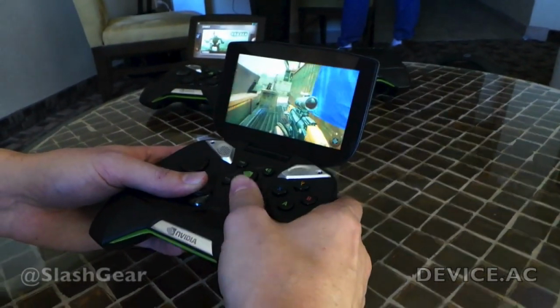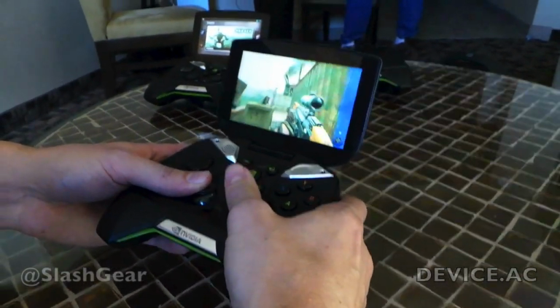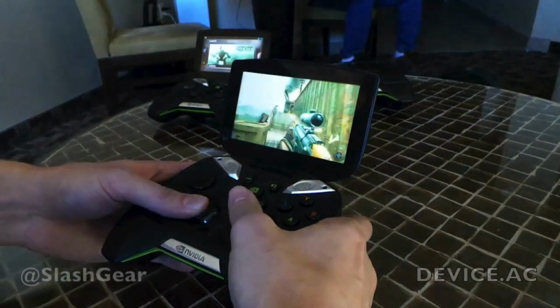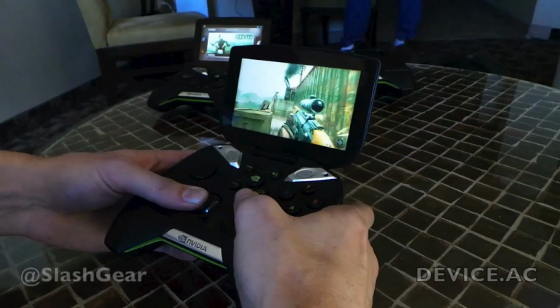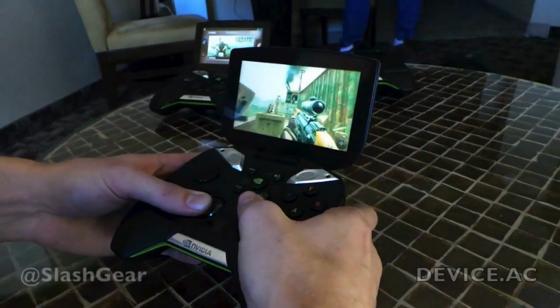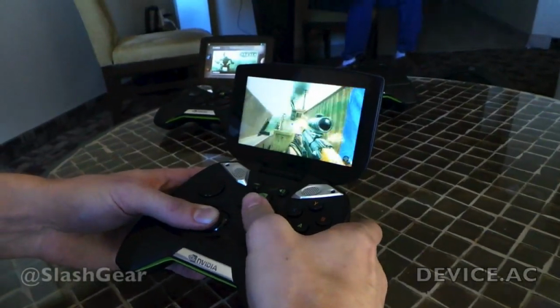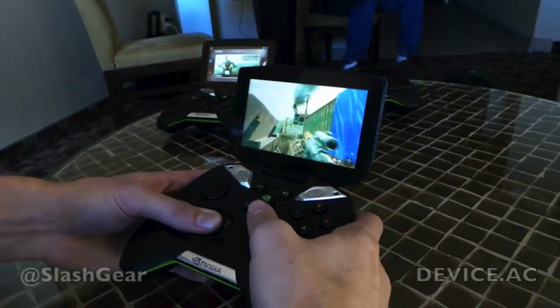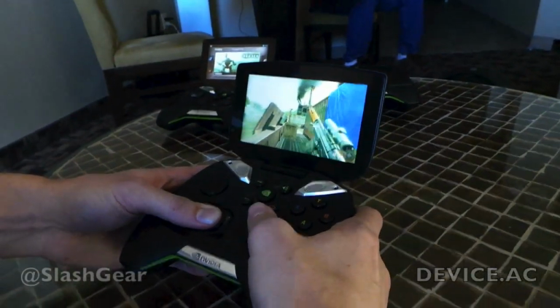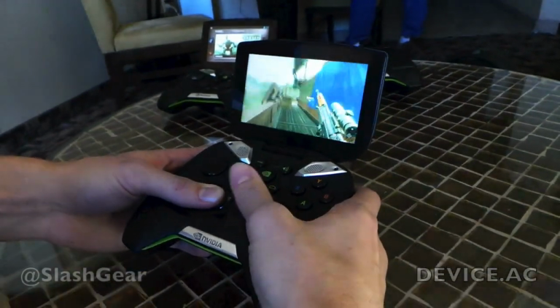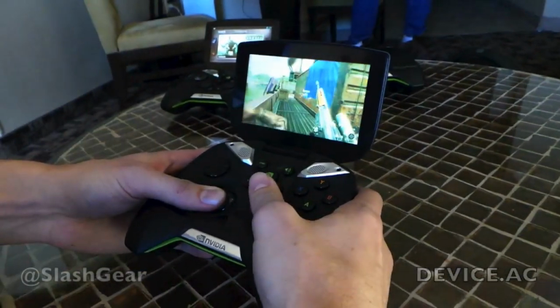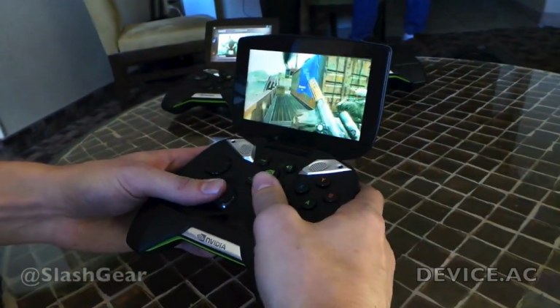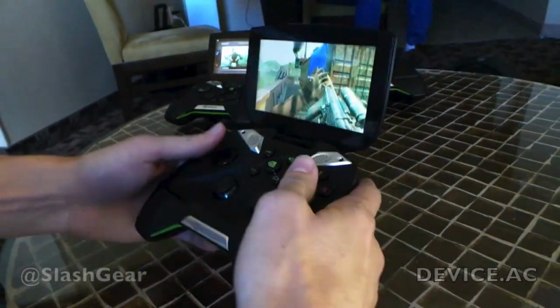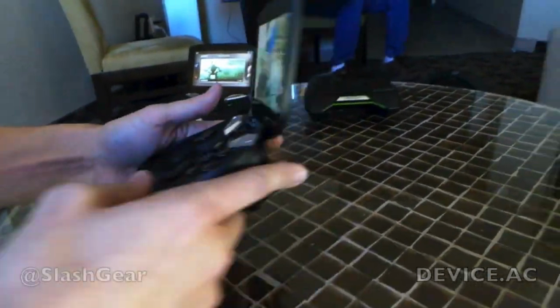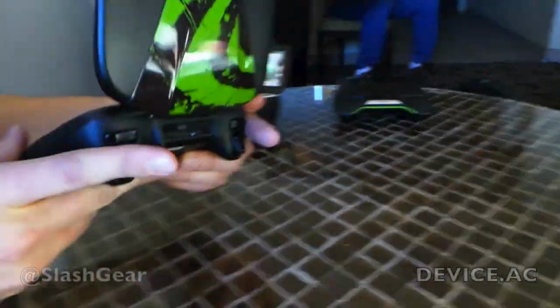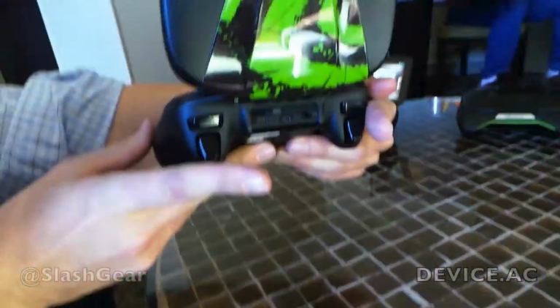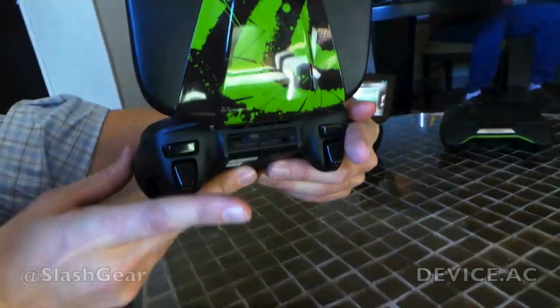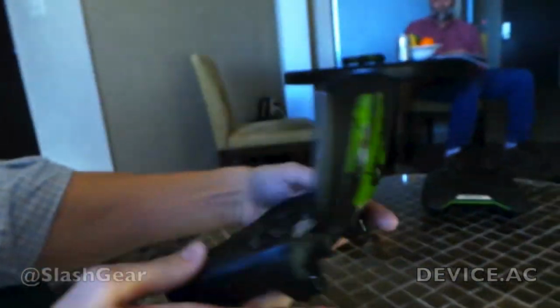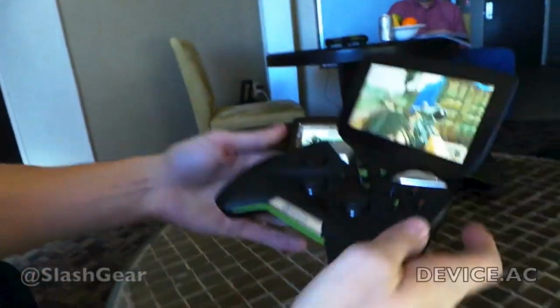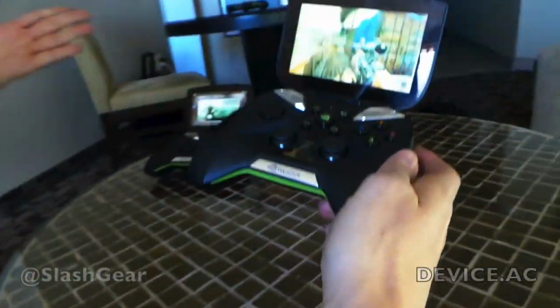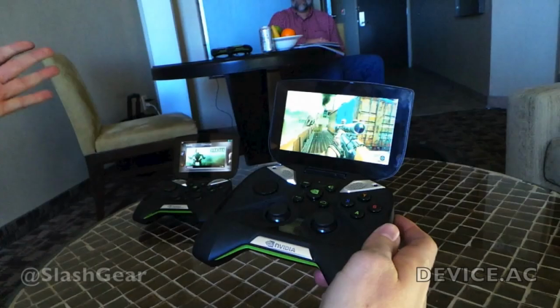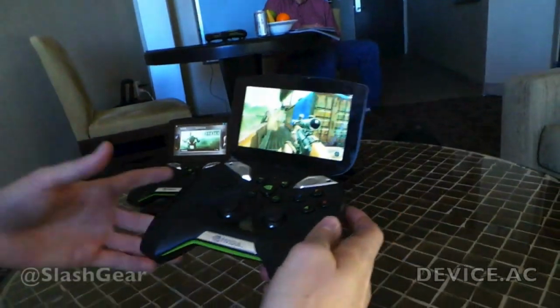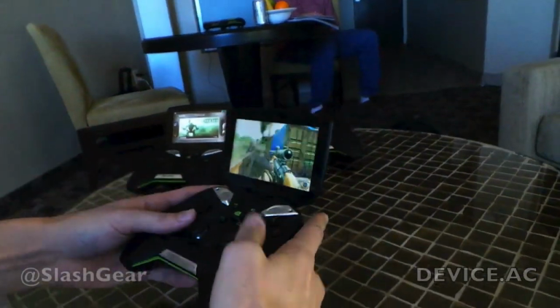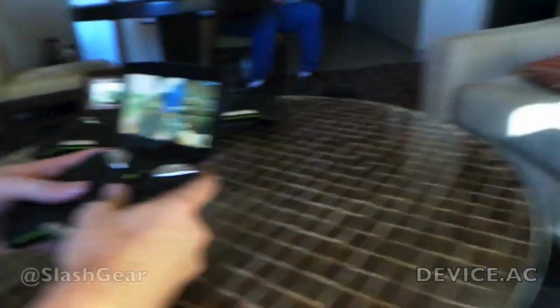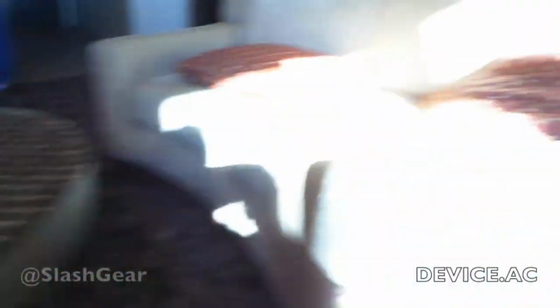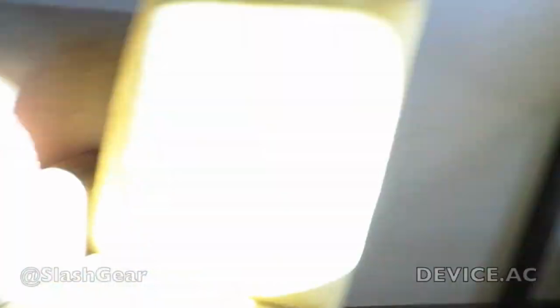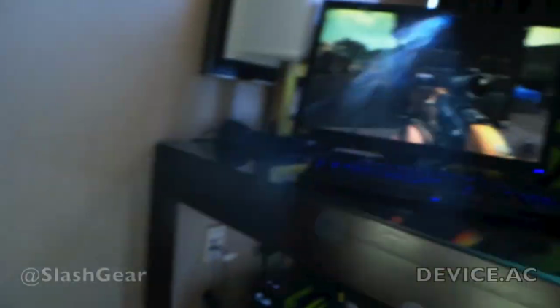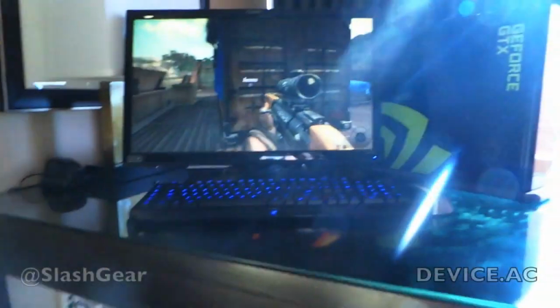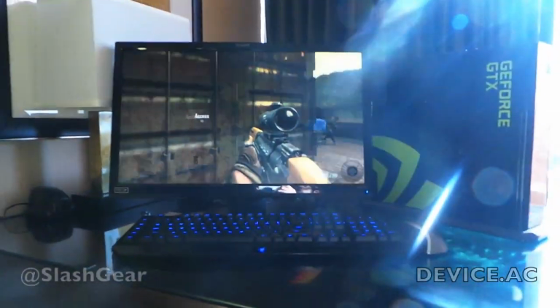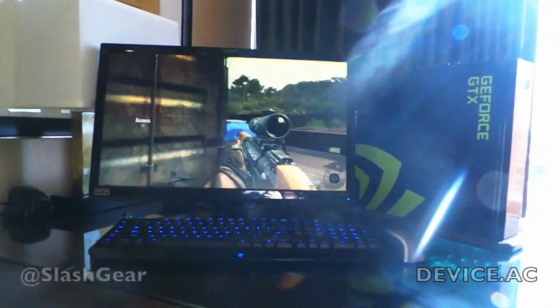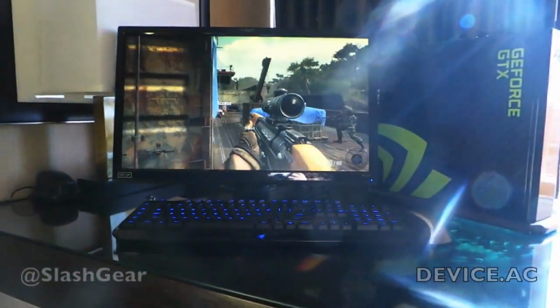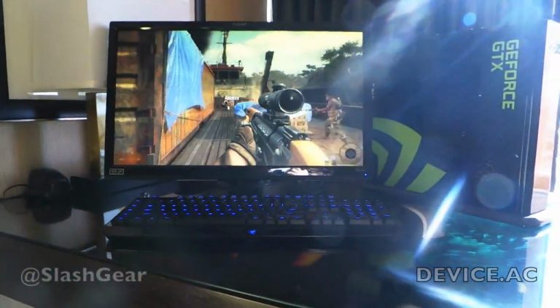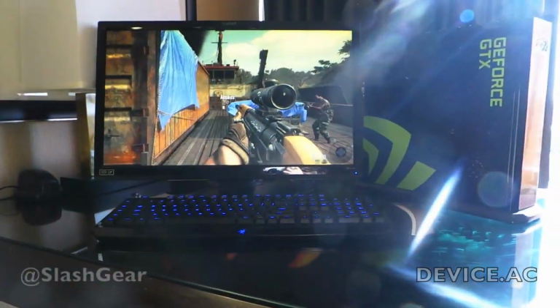At the moment this is streaming inside the room. This device is all wireless — no wires here — streaming over the WiFi network from the GeForce GTX PC.